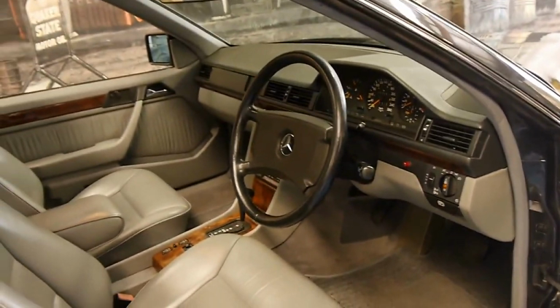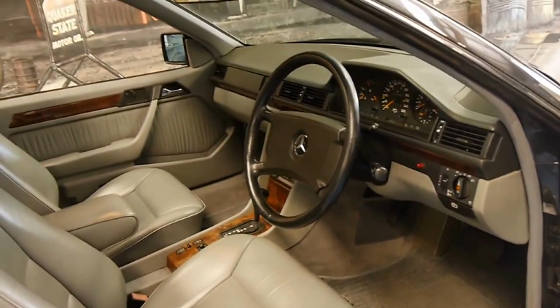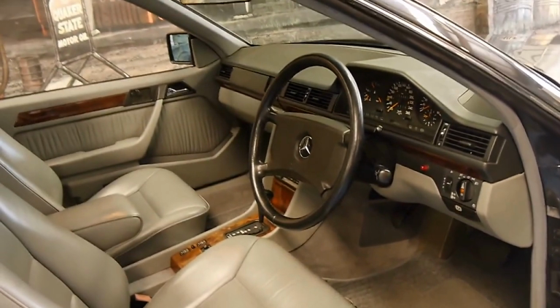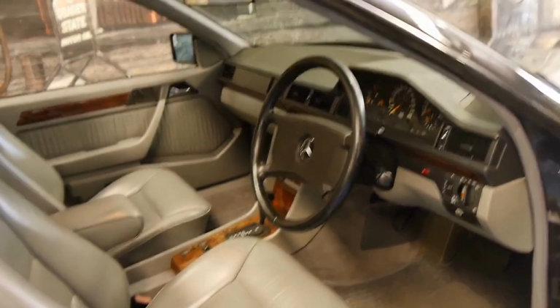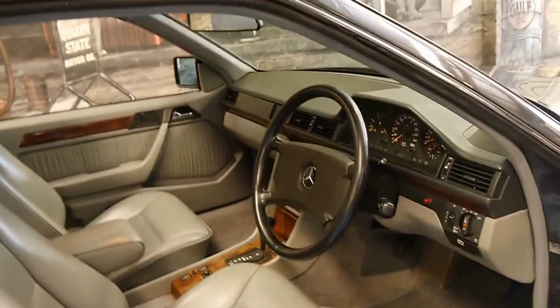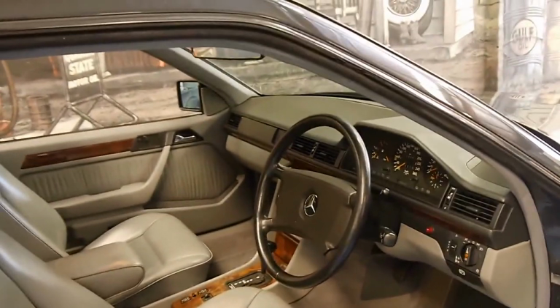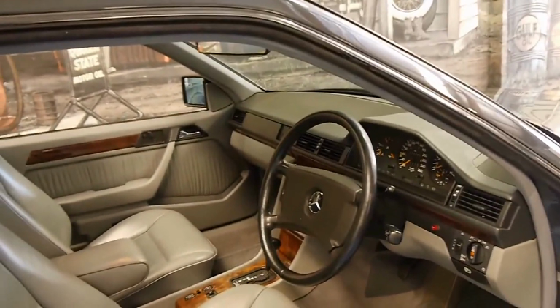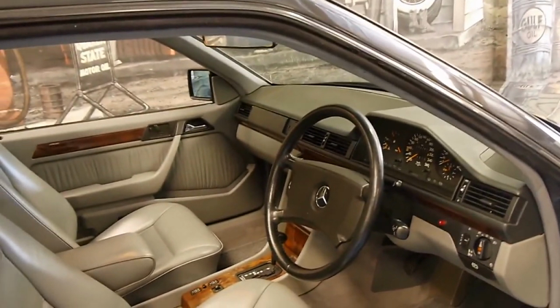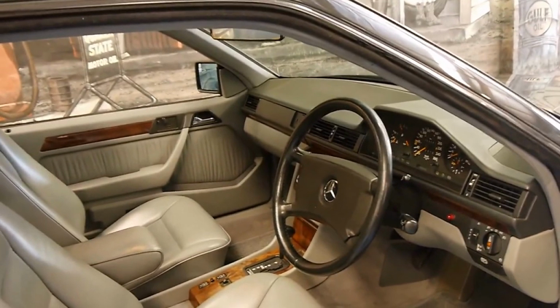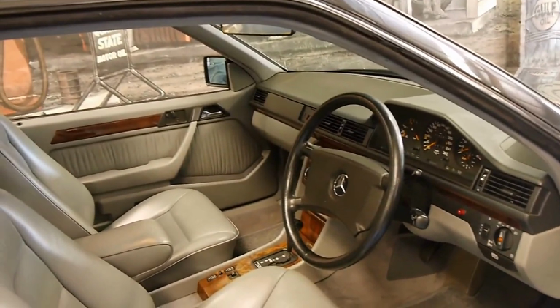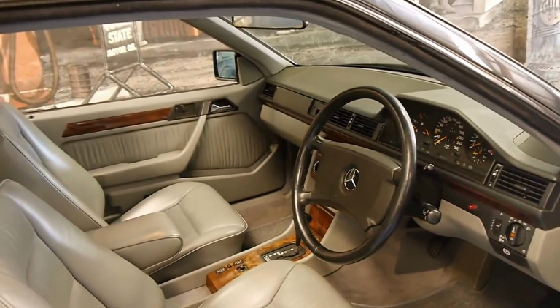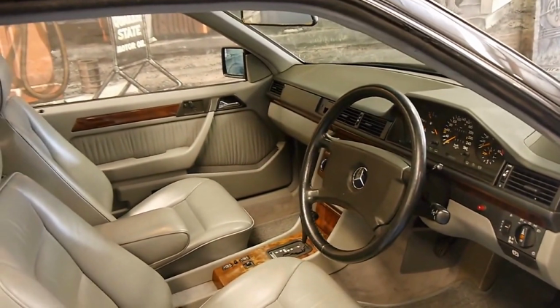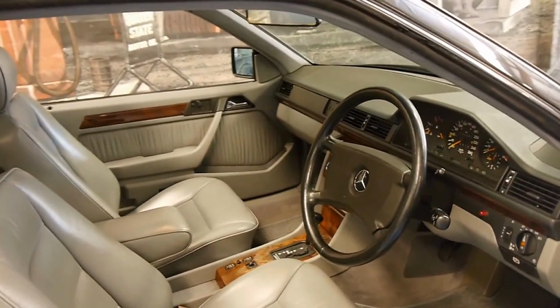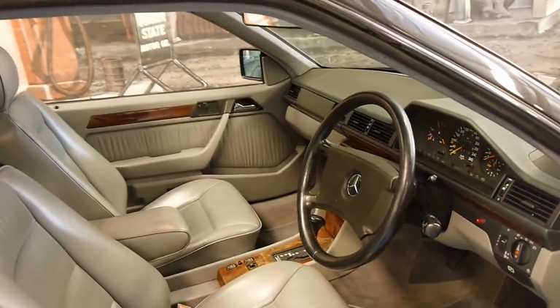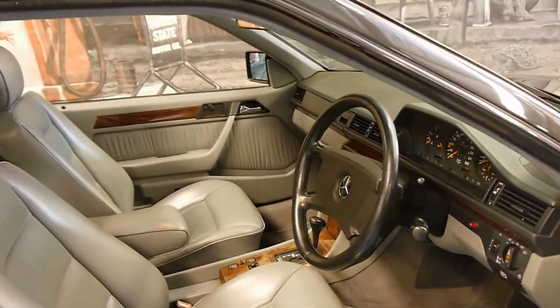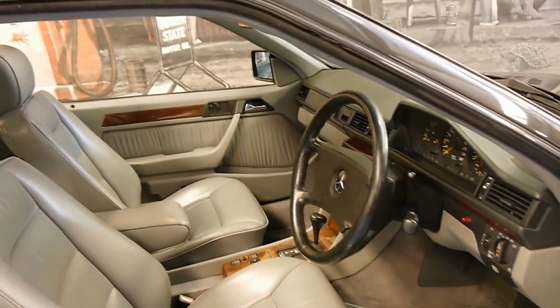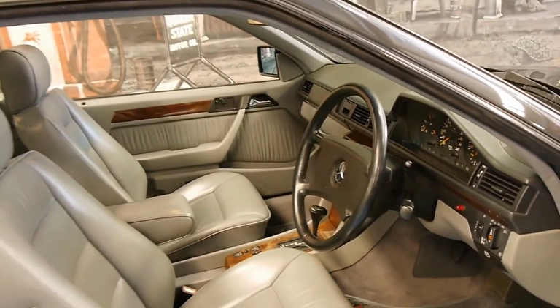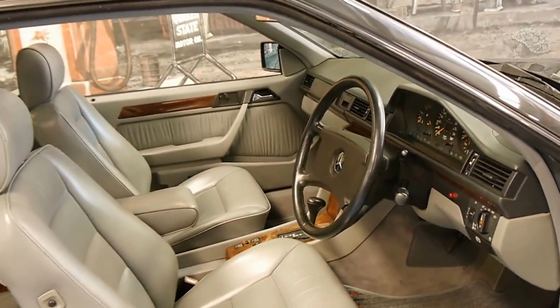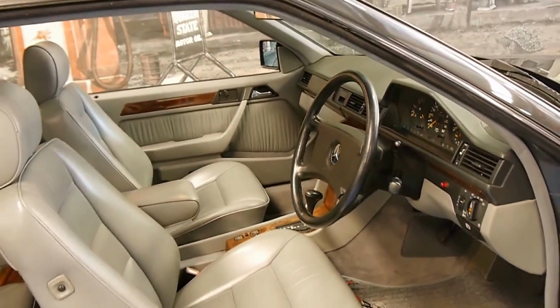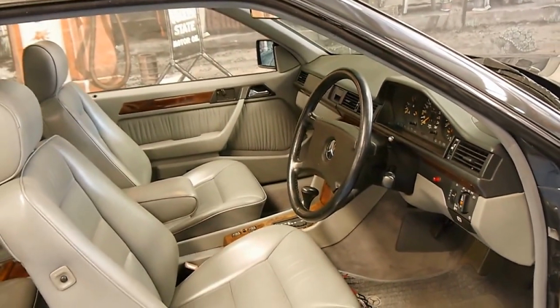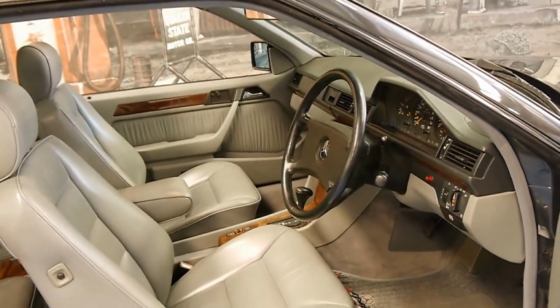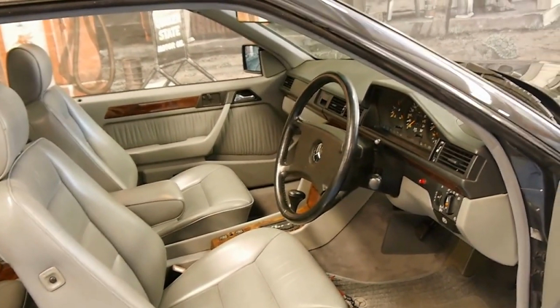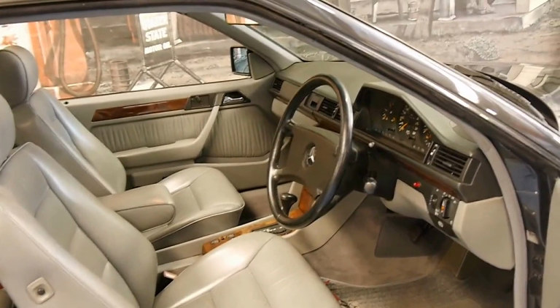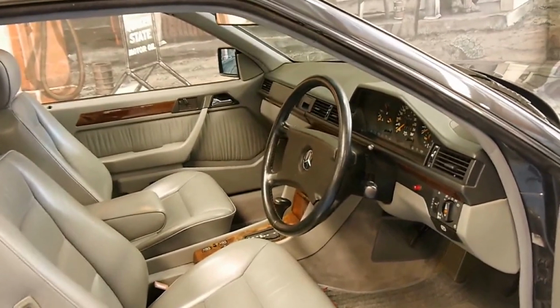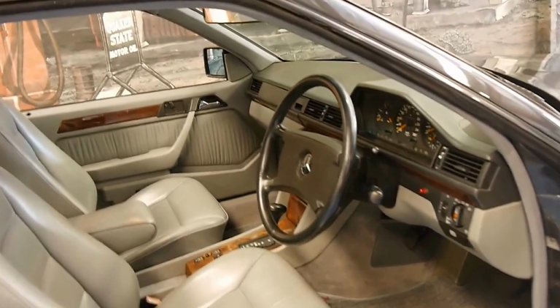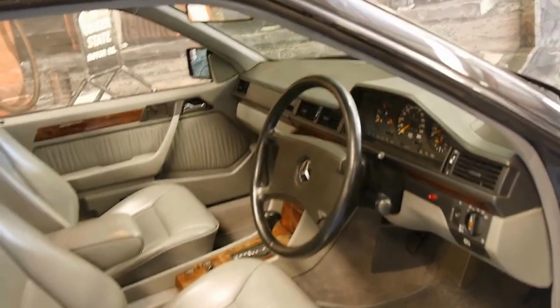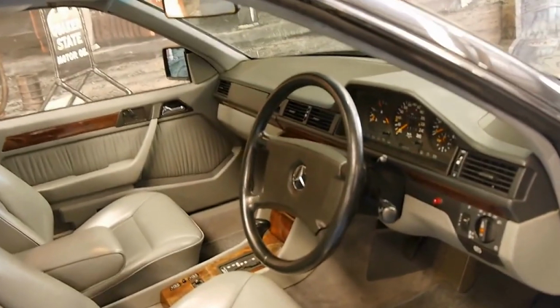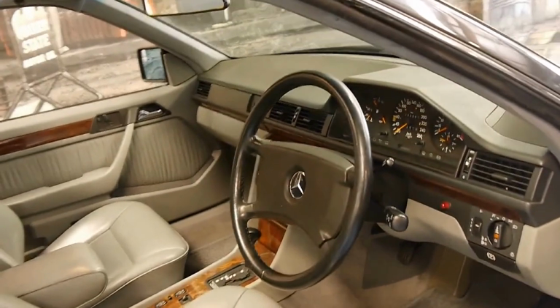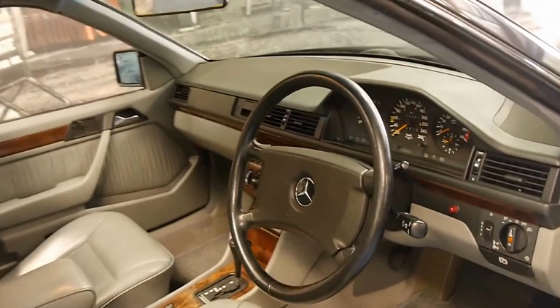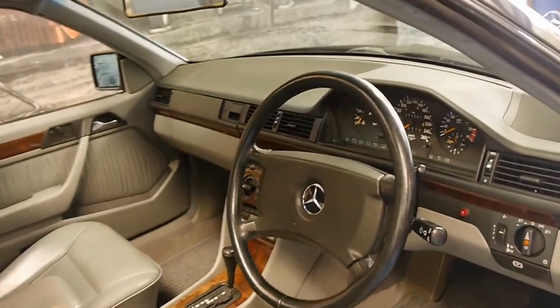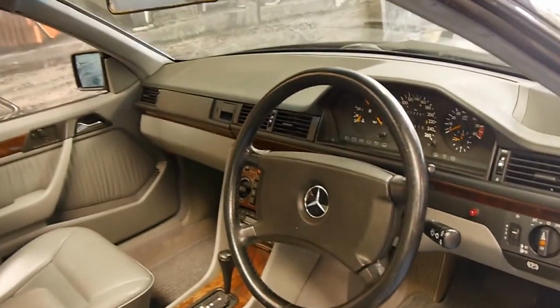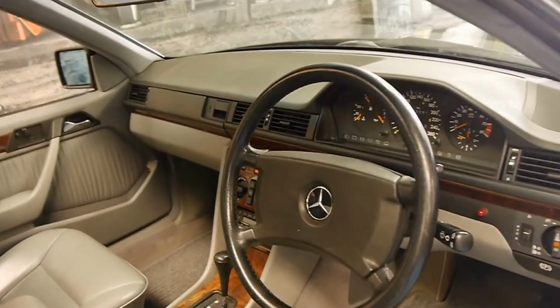Being a 1992 model, it's got the updated soft leather interior and the five-speed transmission. These are one of the first cars in the world to have a five-speed automatic transmission fitted.